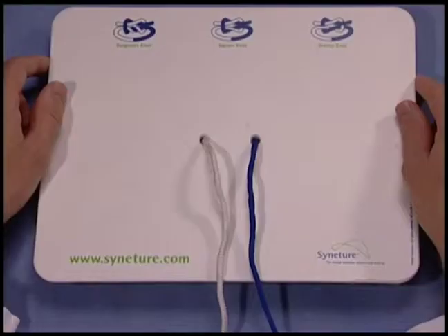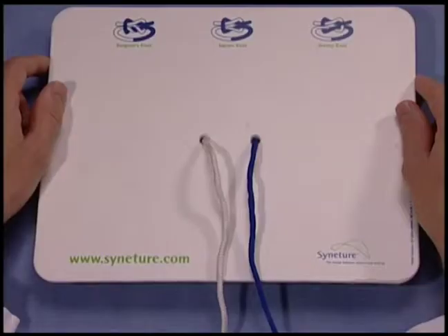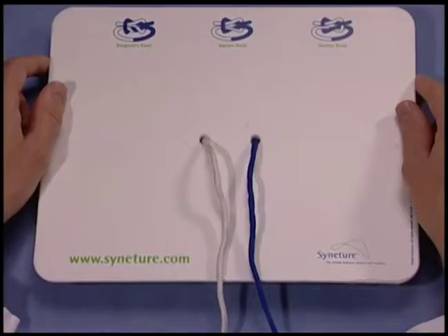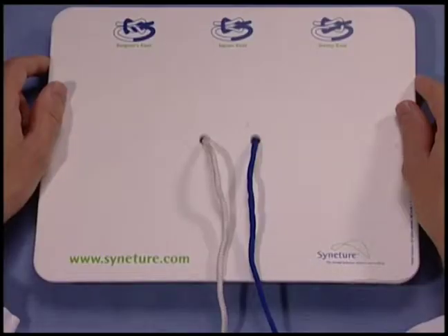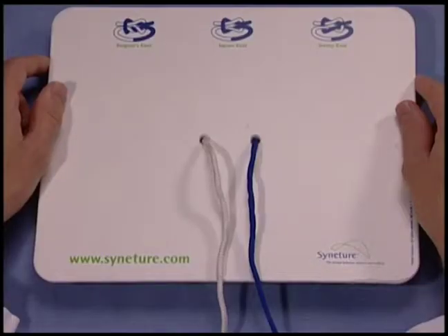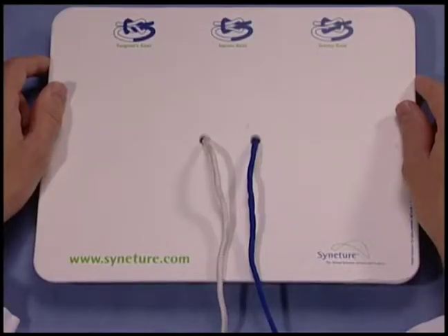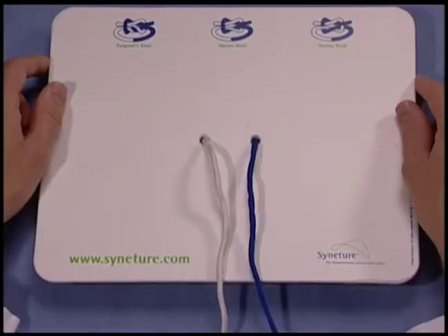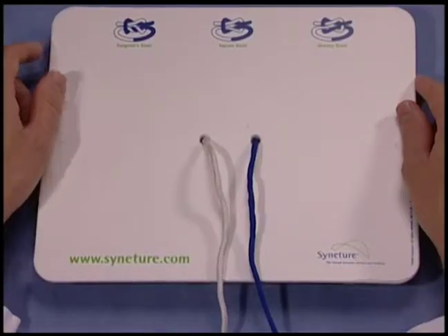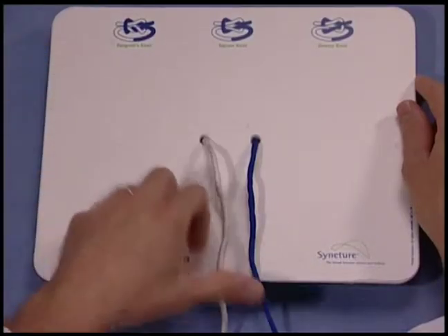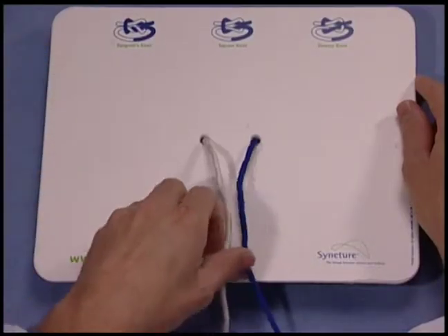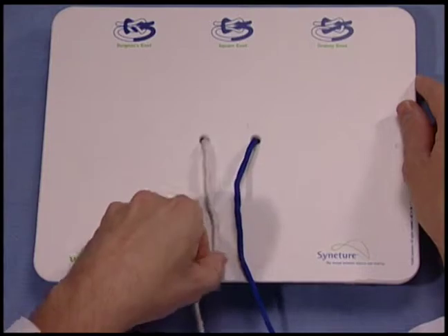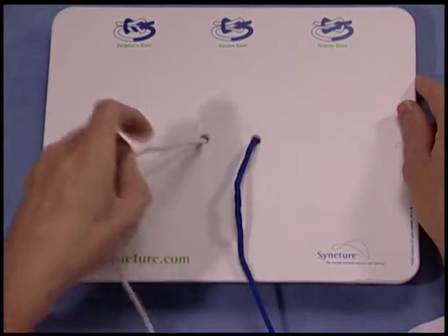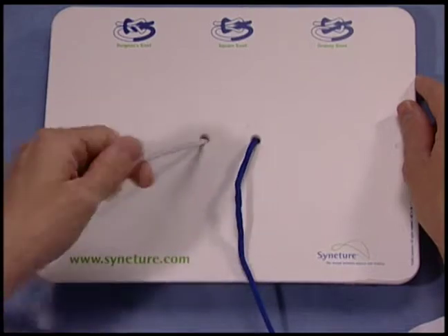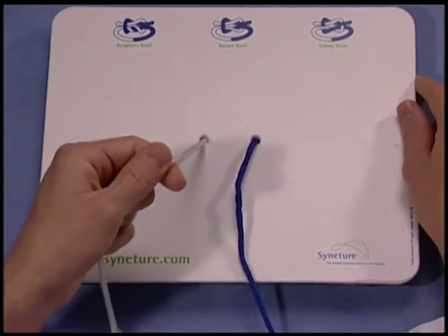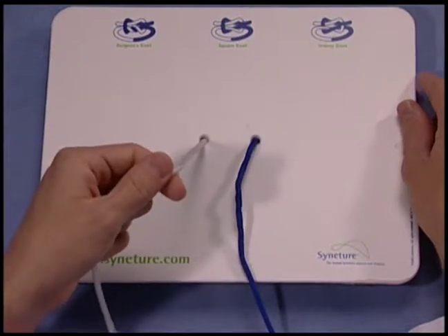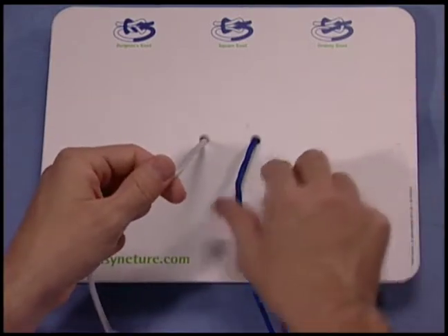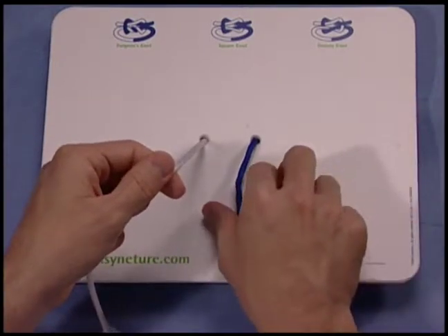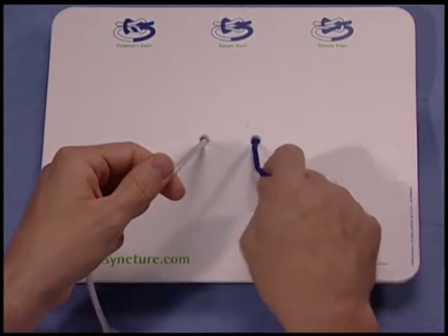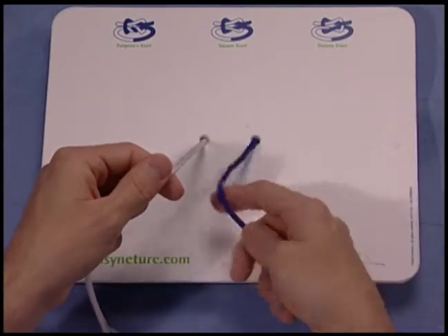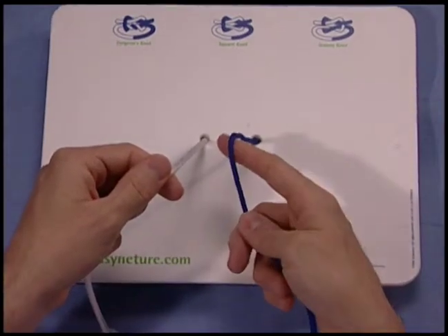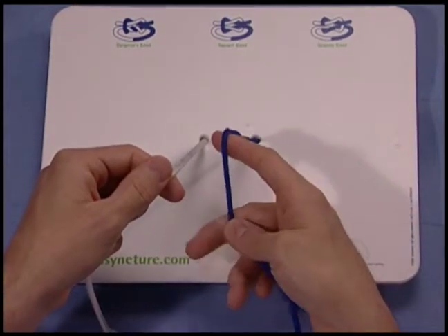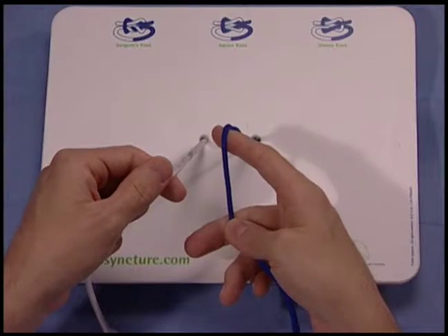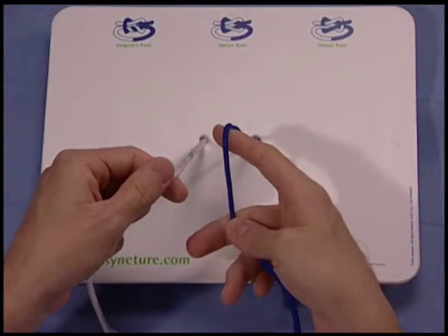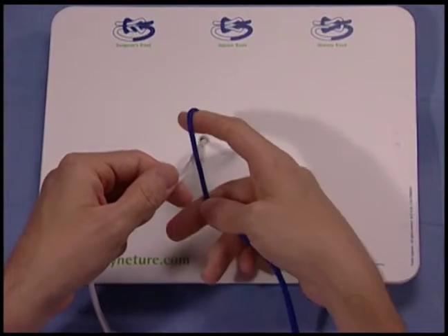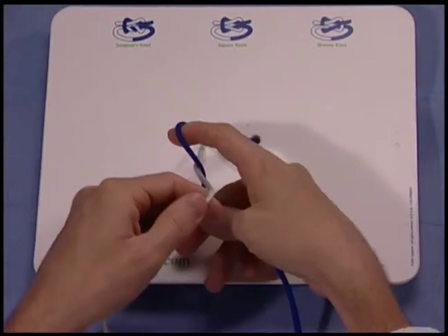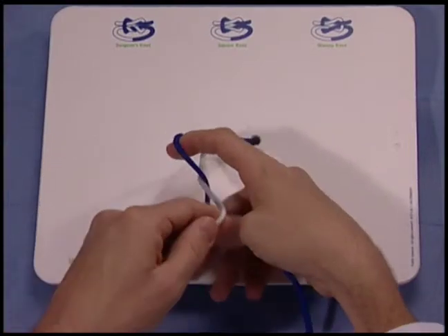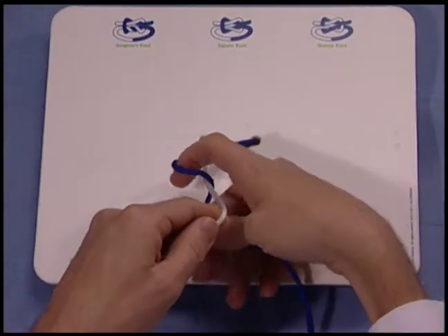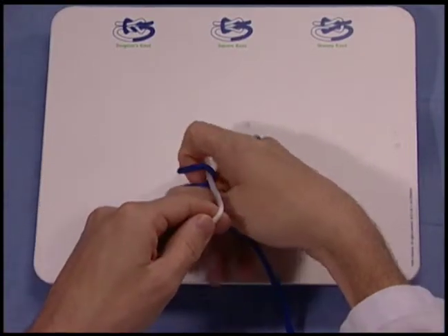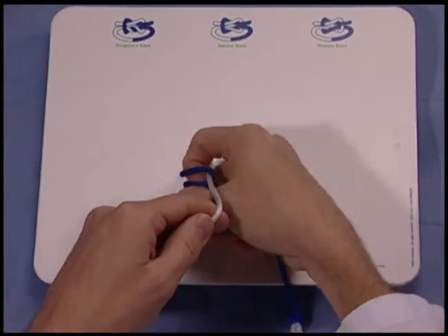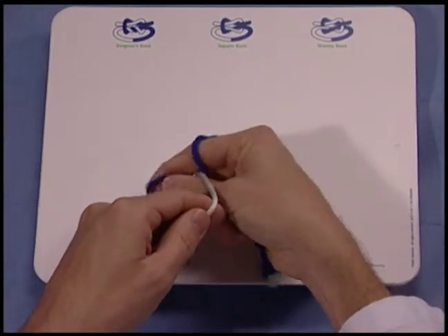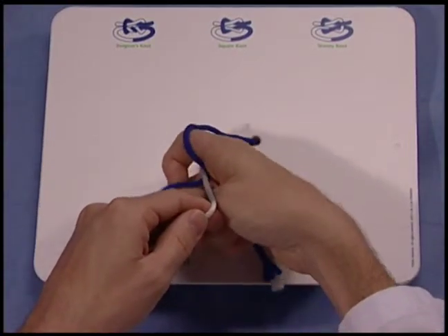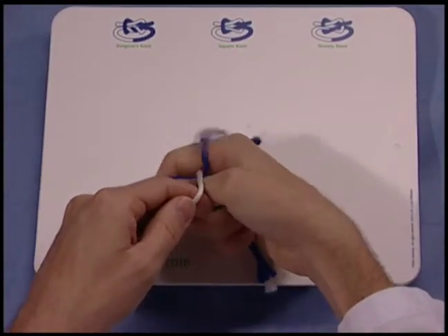This is a demonstration of a right-handed one-hand tie. Beginning with the forefinger, looping the suture through, and setting the knot down with the fingertip.